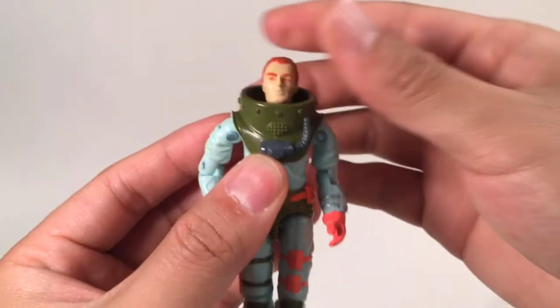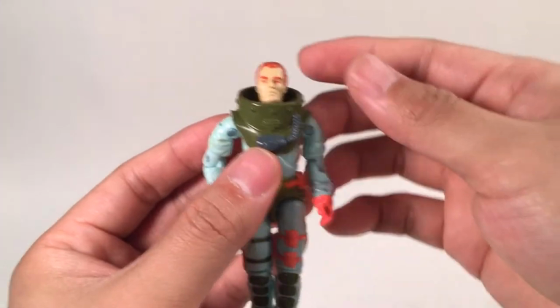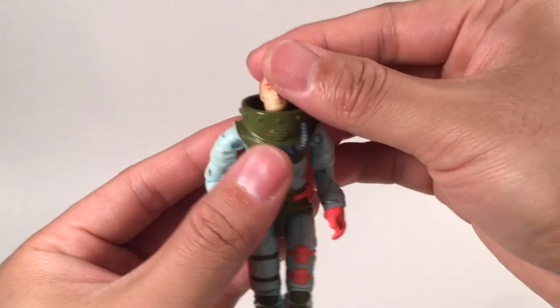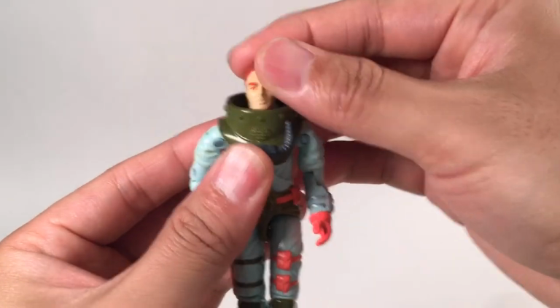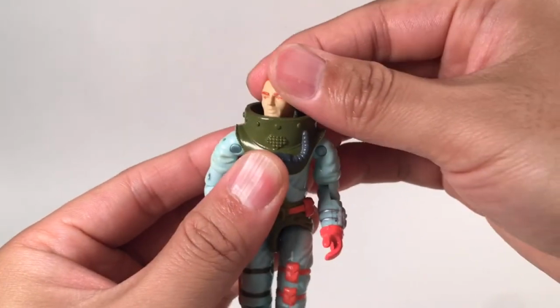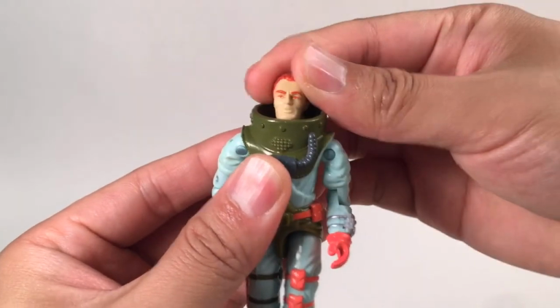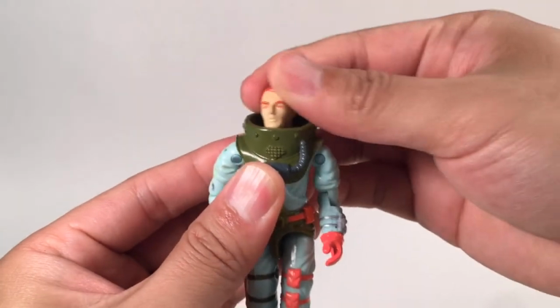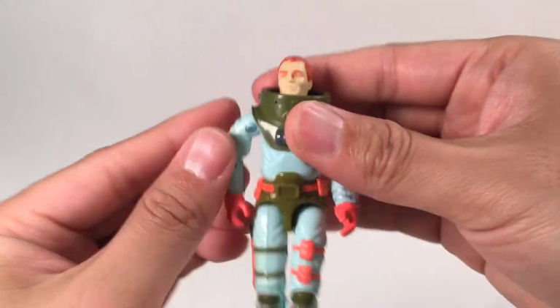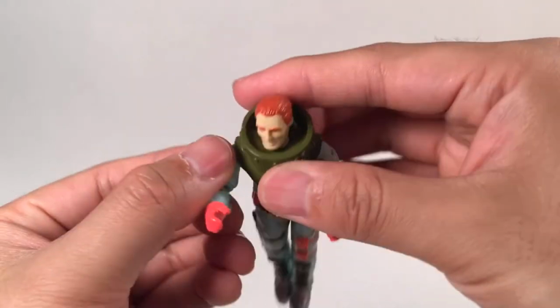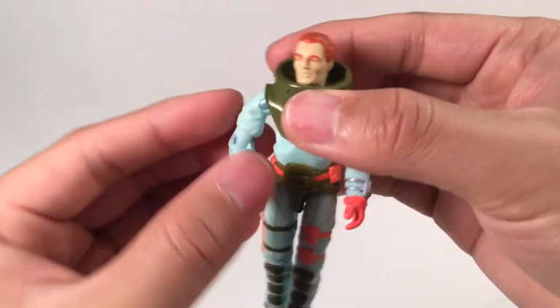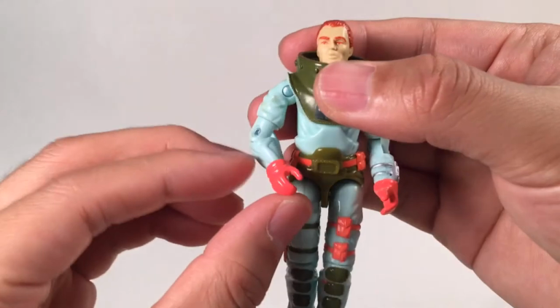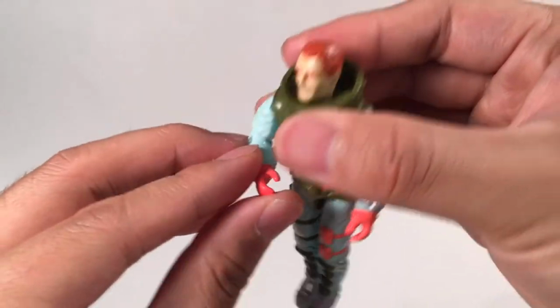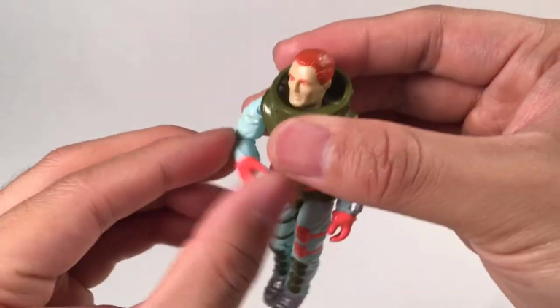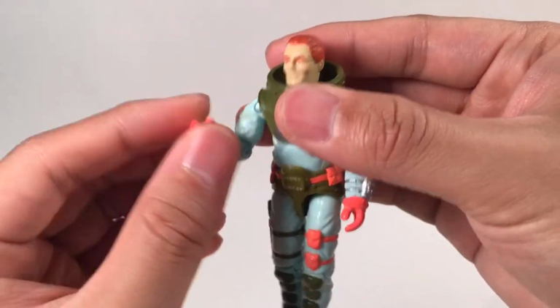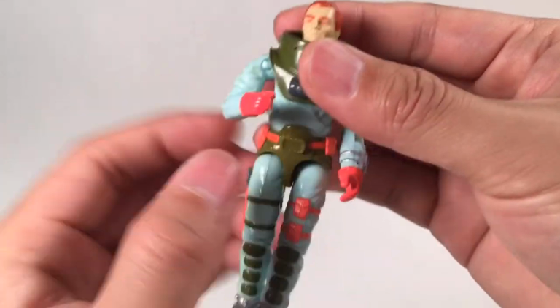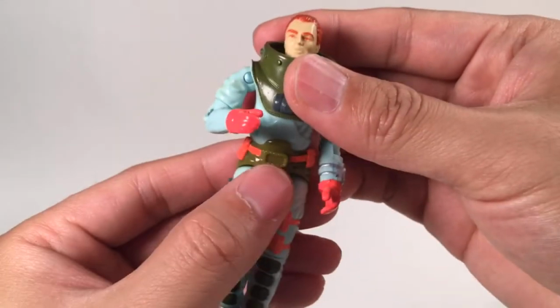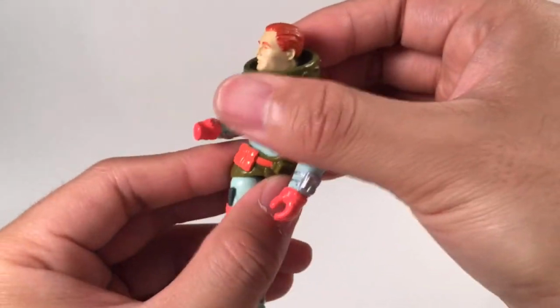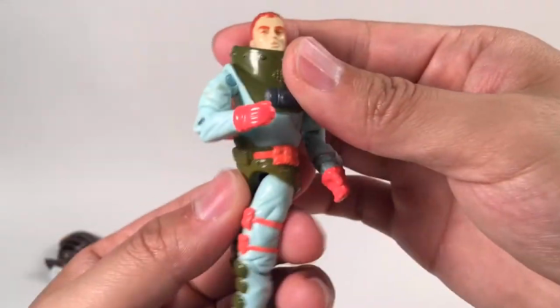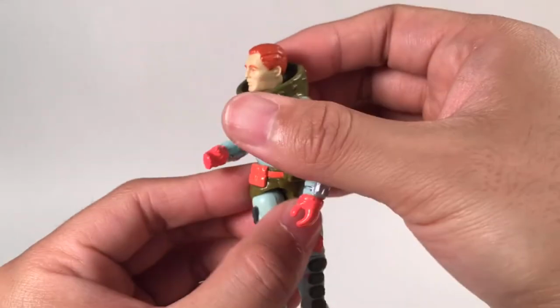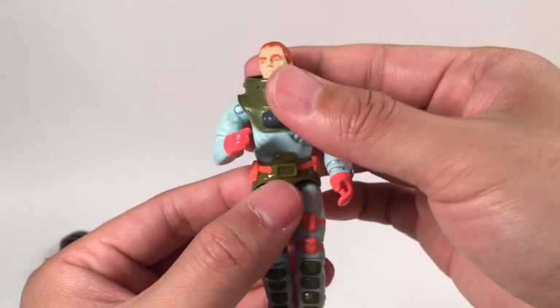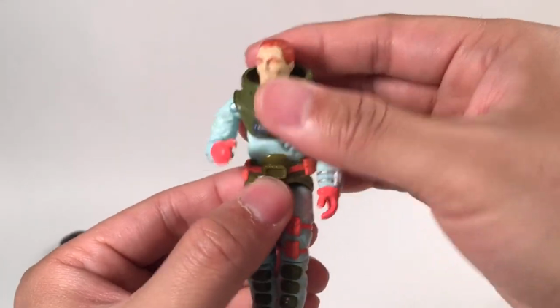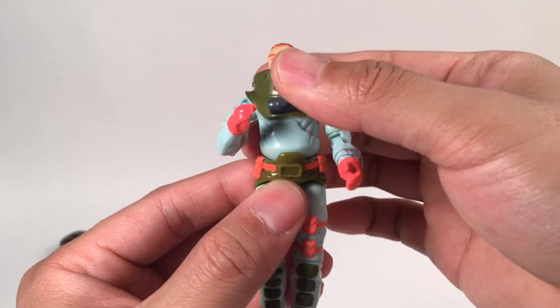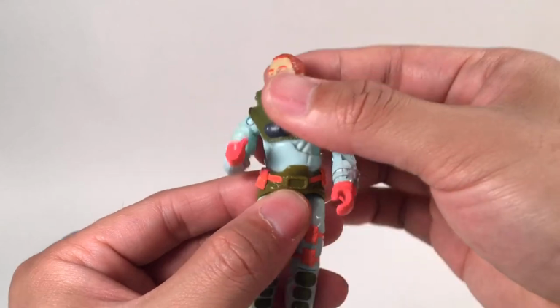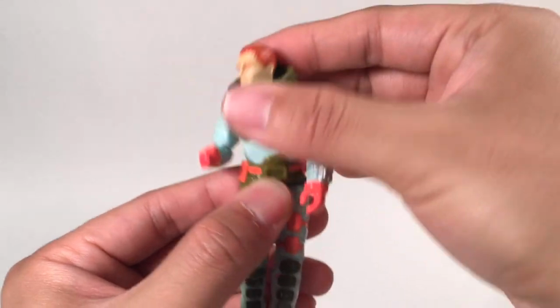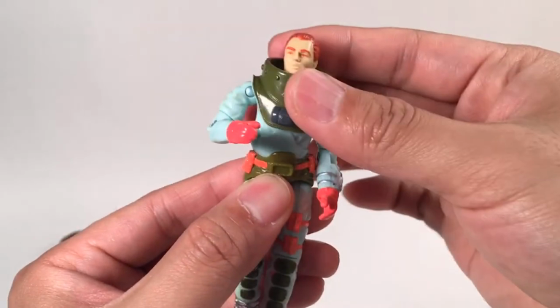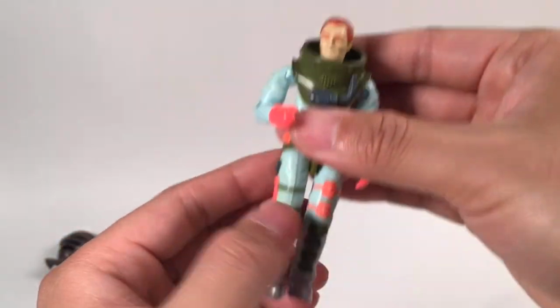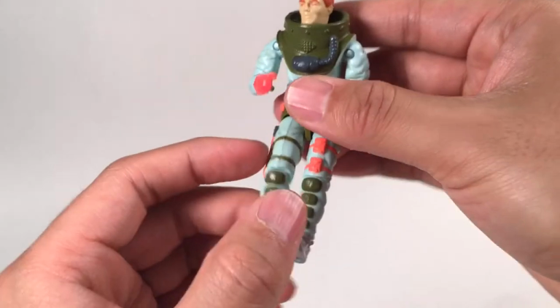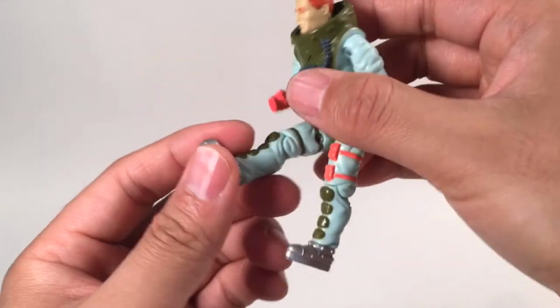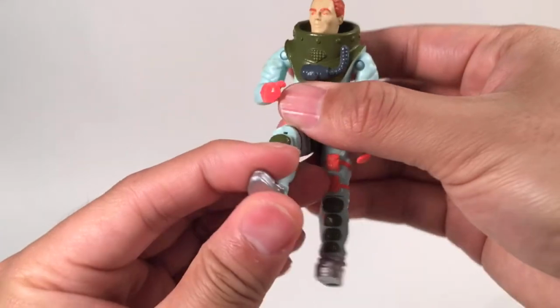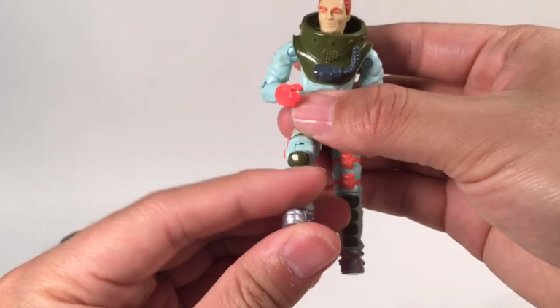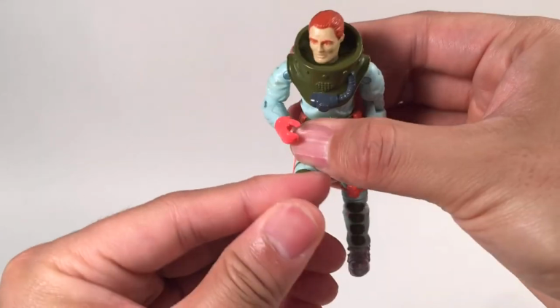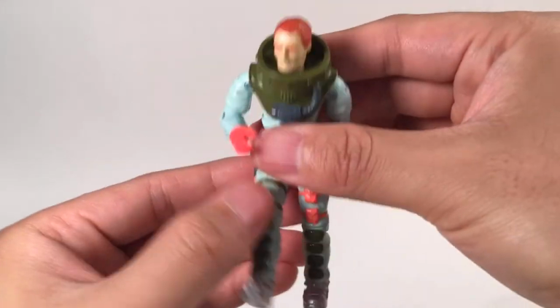Let's see the articulation. The head can go back and forth, rotate, and tilt a little bit. The arm can rotate, bend a little bit, and swivel. The torso can twist, go back and forth, and tilt to the side. The legs go up, the knee bends down — no problem.